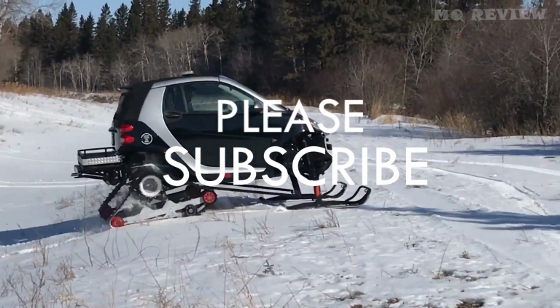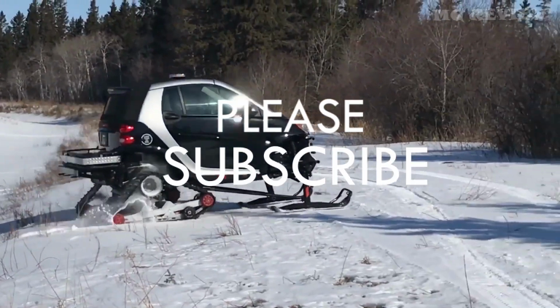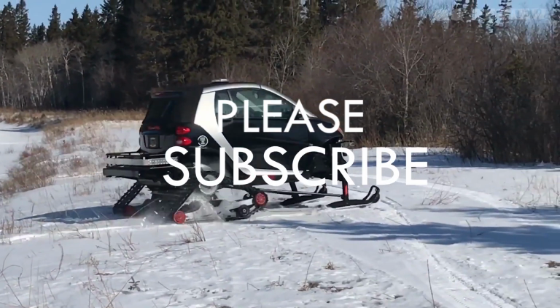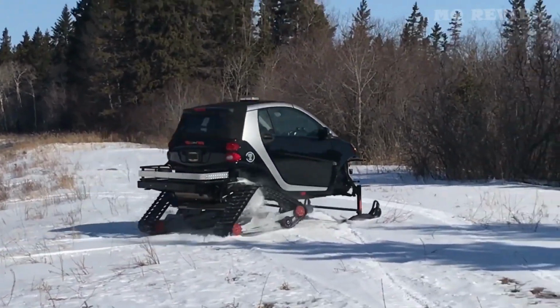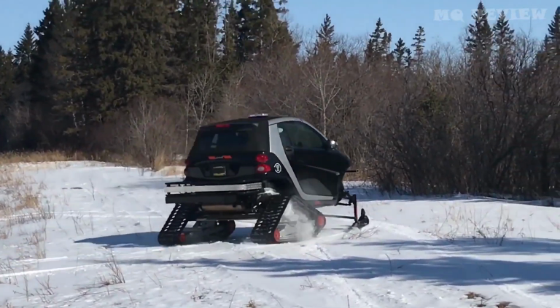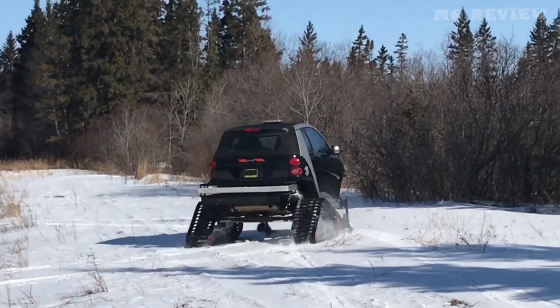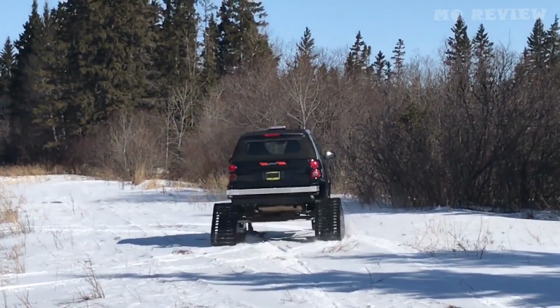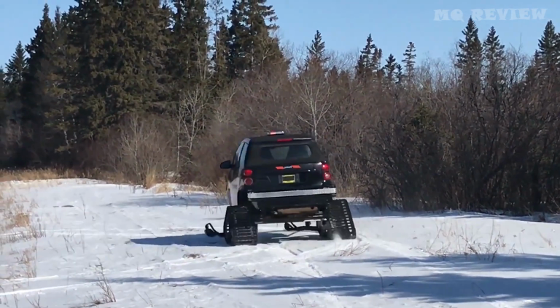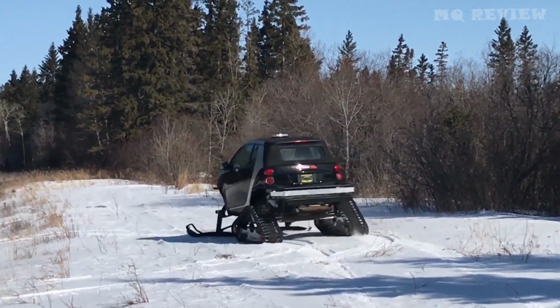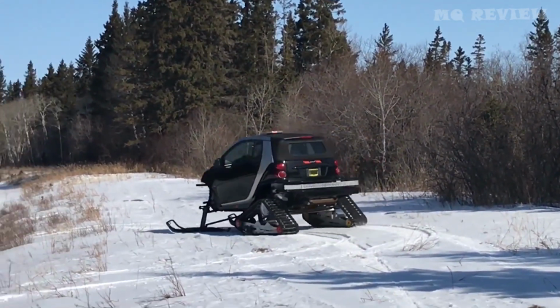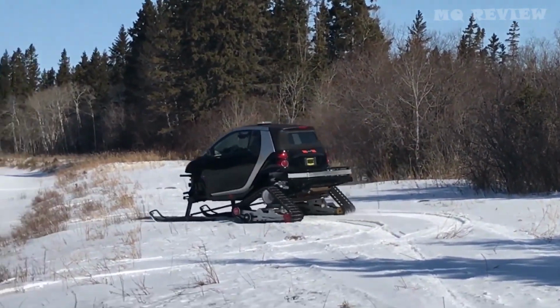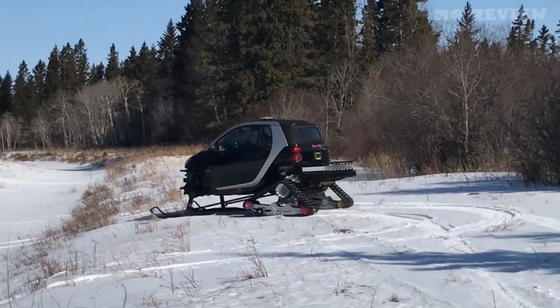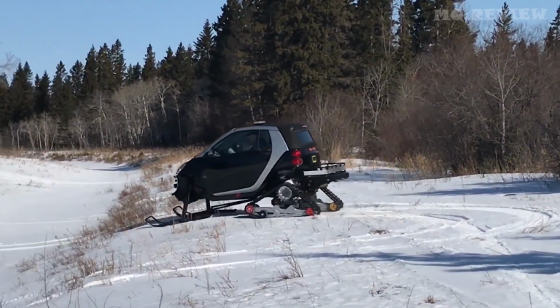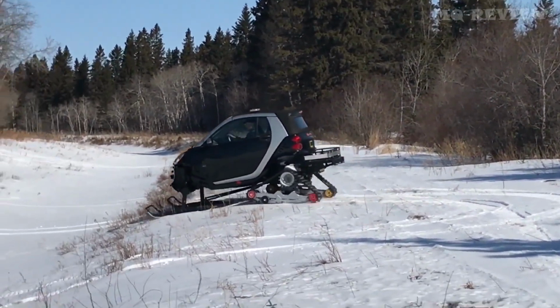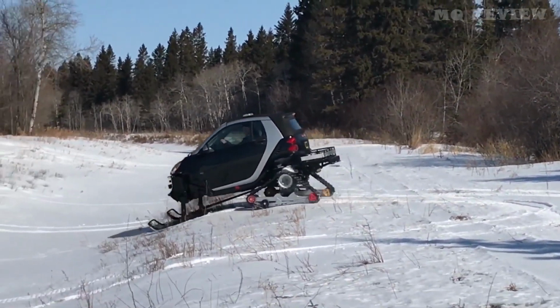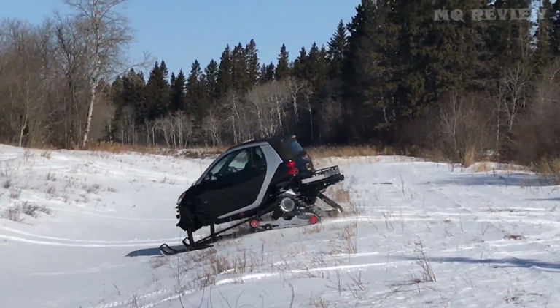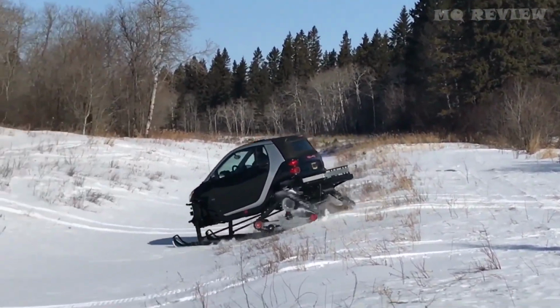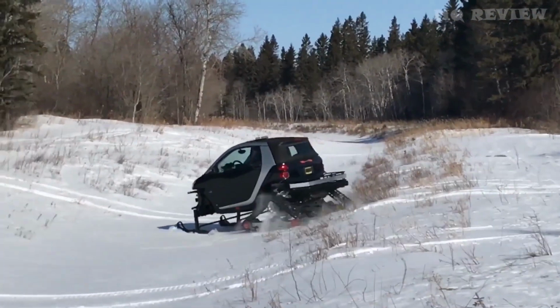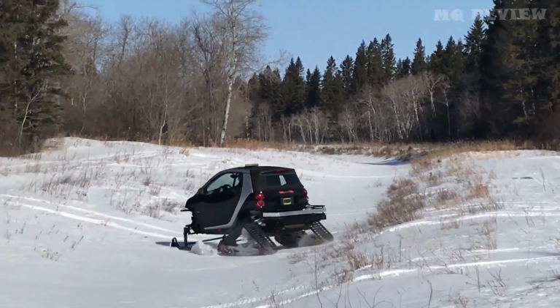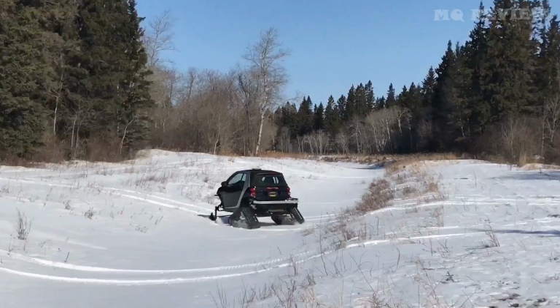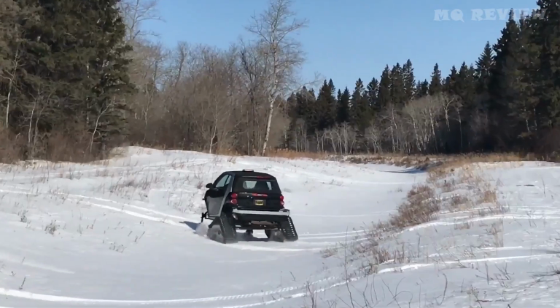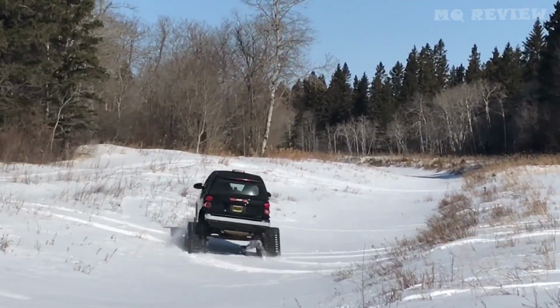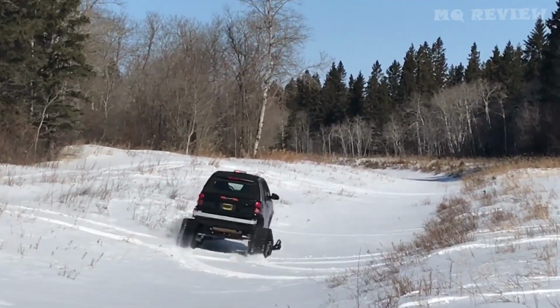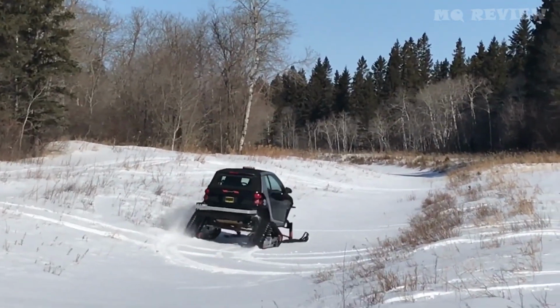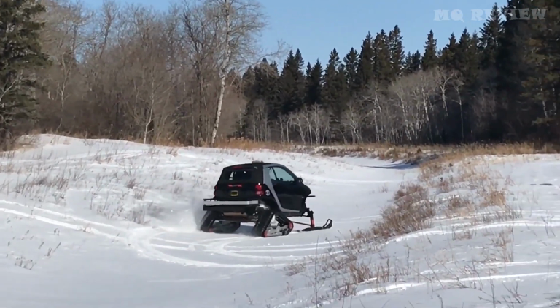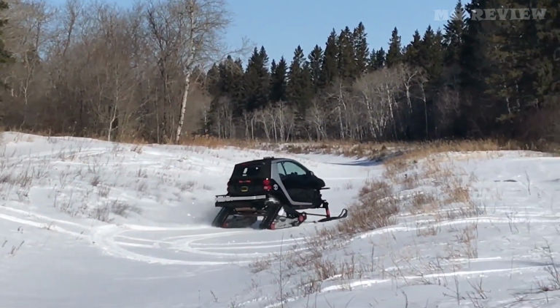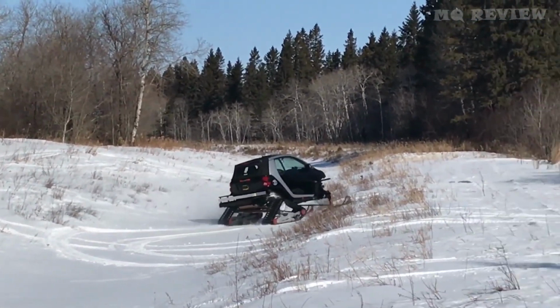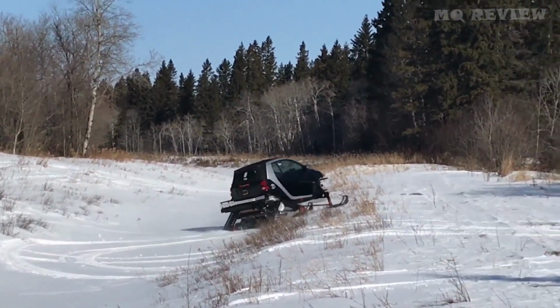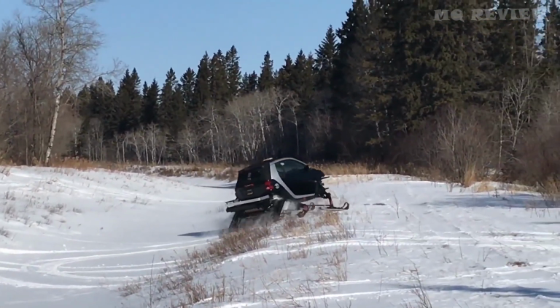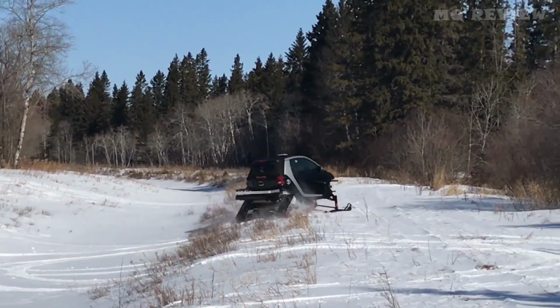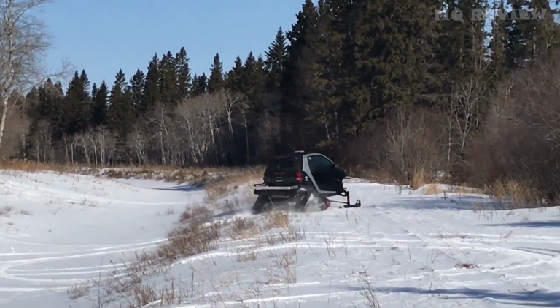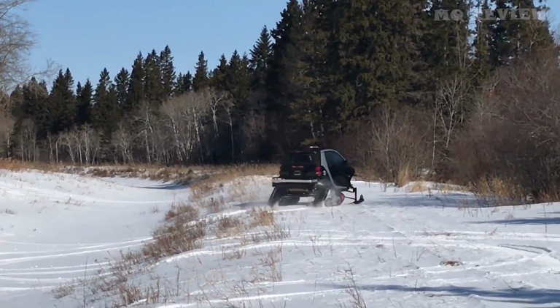In winter, these small funny cars are often put on tracks. The inventor assembled the tracks and skates himself, while others use parts from snowmobiles and ATVs, also getting good results. Unfortunately, there is no information about the time or money it took, but a similar project cost about seven thousand dollars and took six weeks to complete.